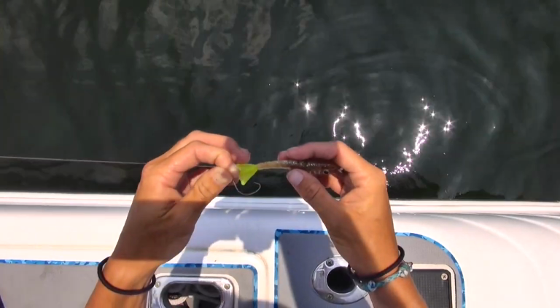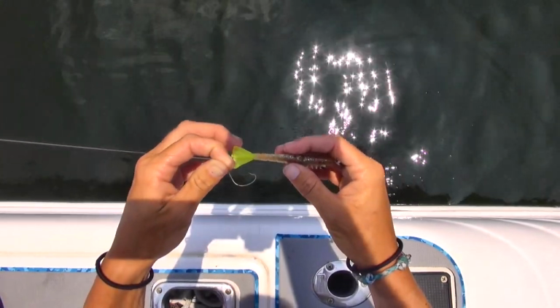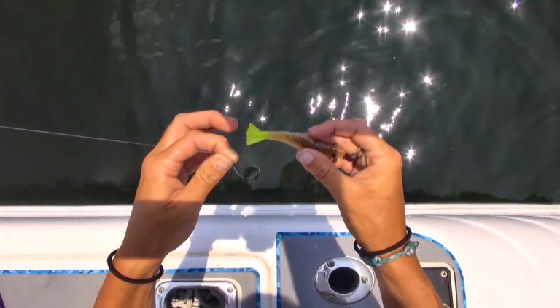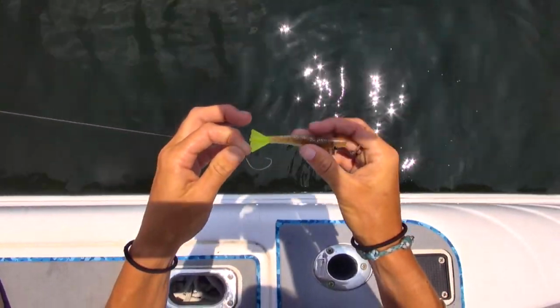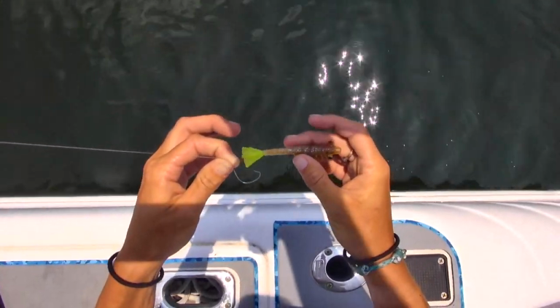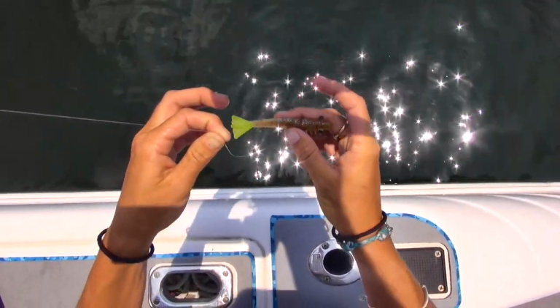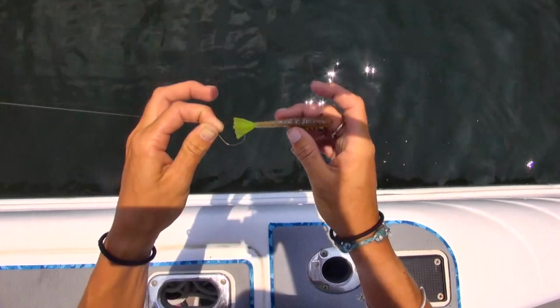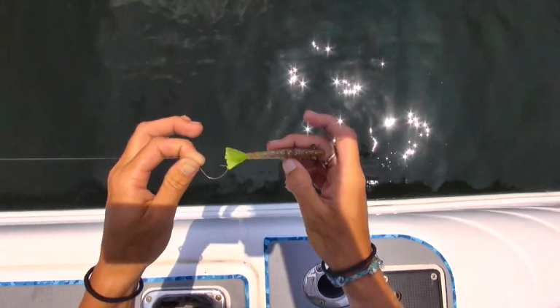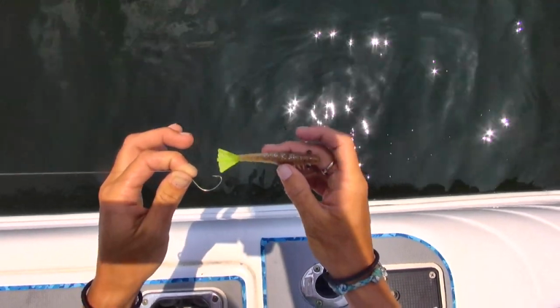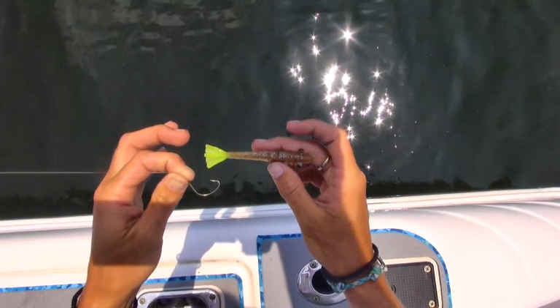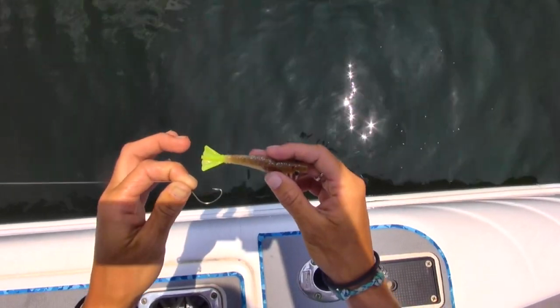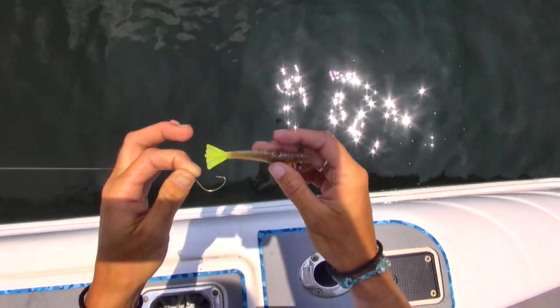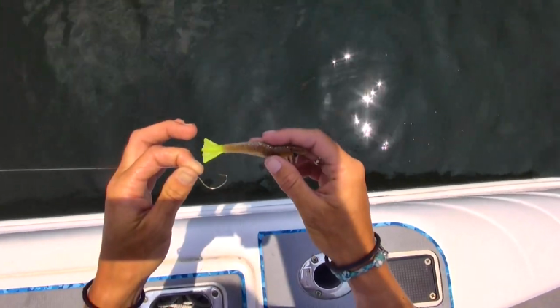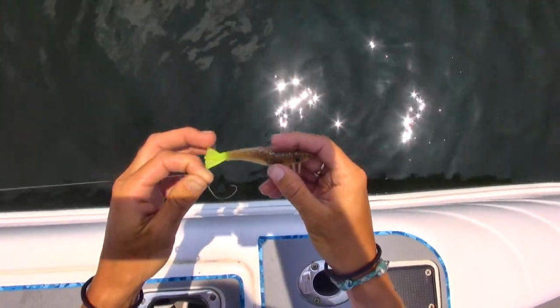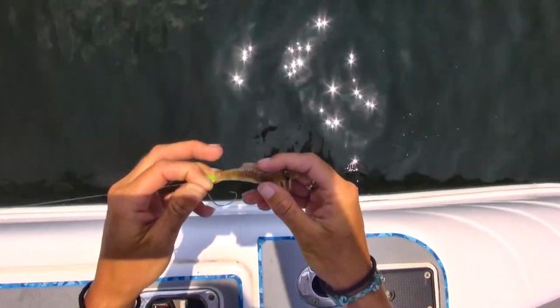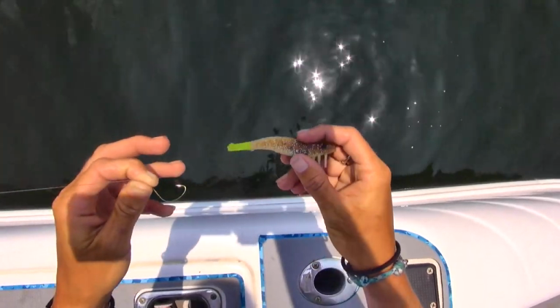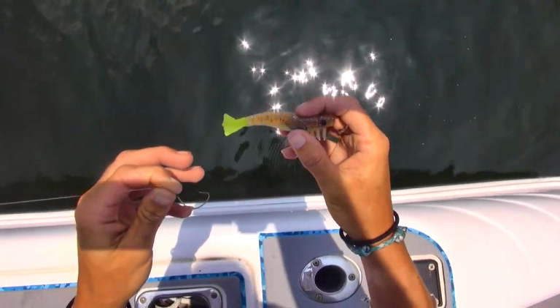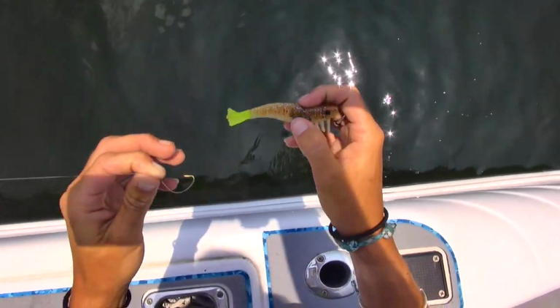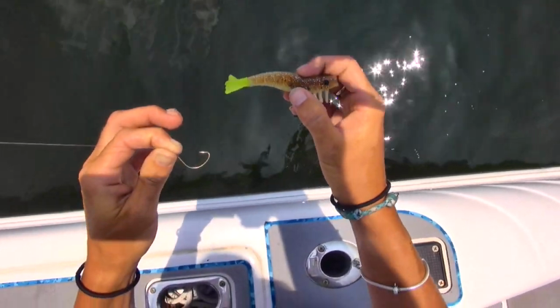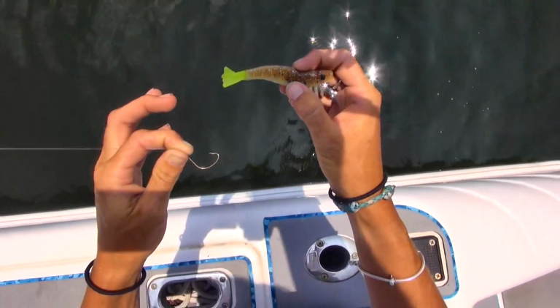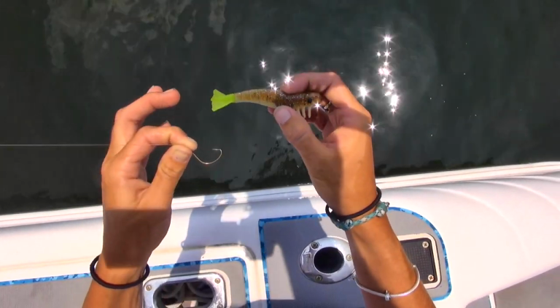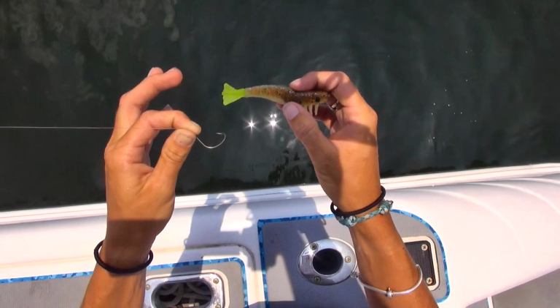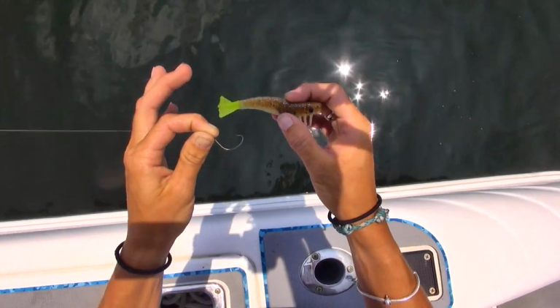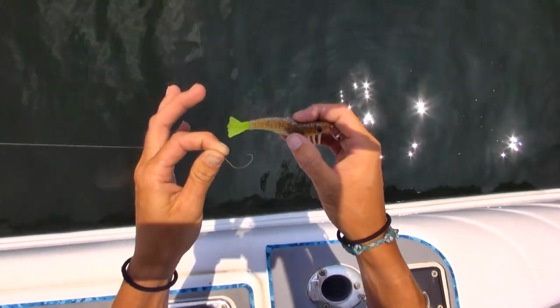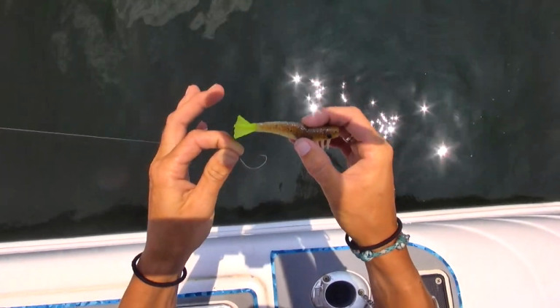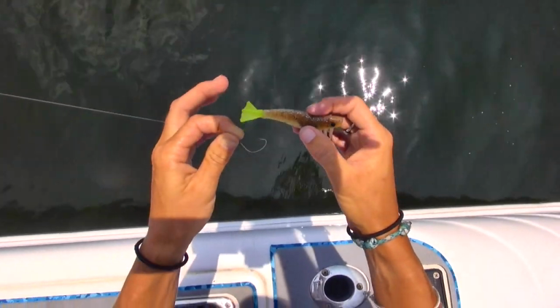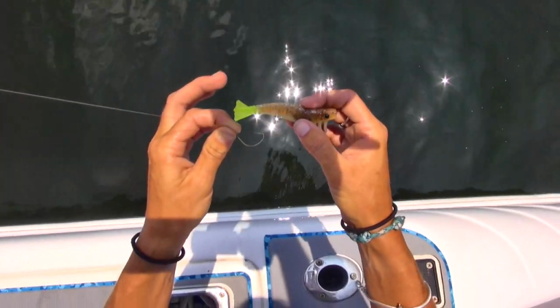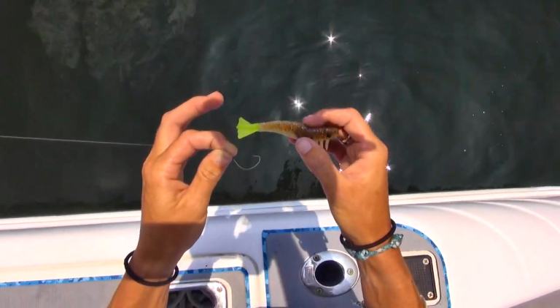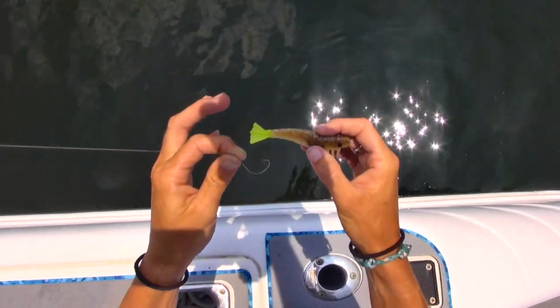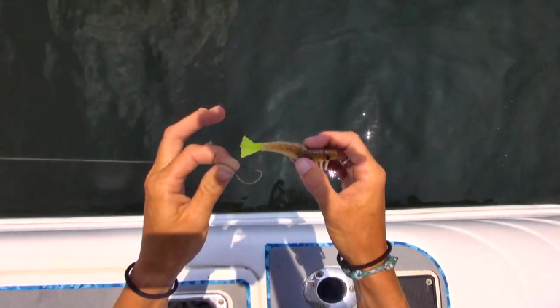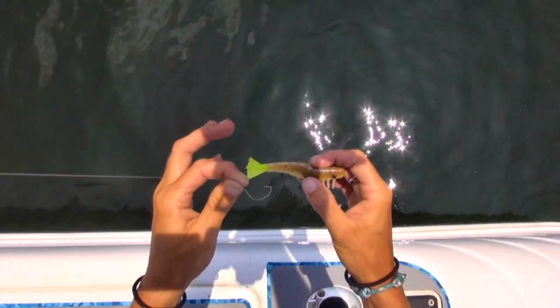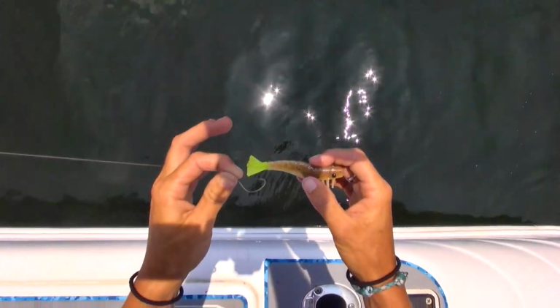I'm going to show you how to rig your shrimp. For demonstration purposes, I'm going to be using an artificial shrimp, but for beginners I would recommend using live or dead shrimp.